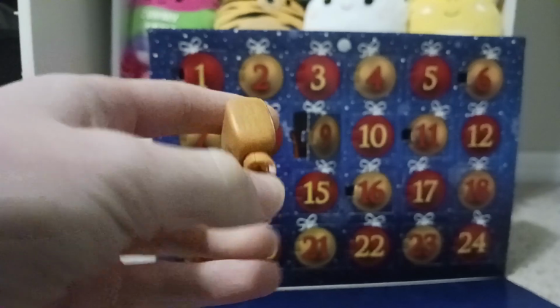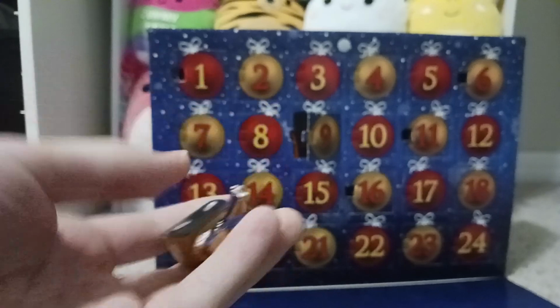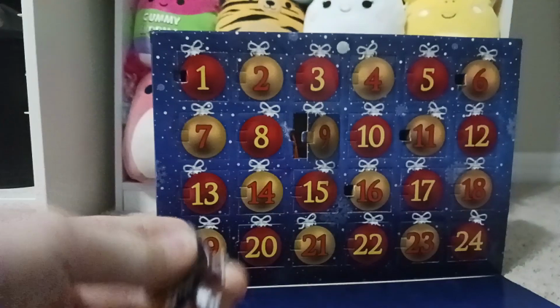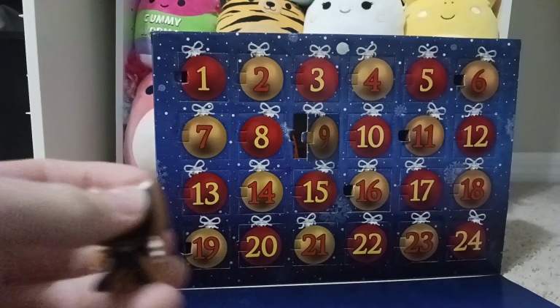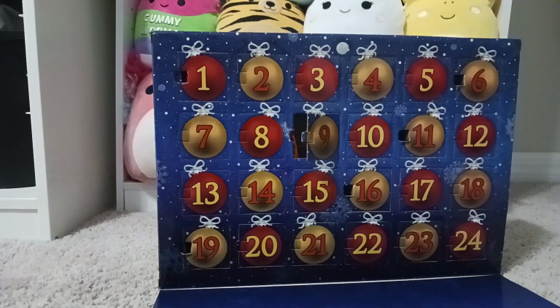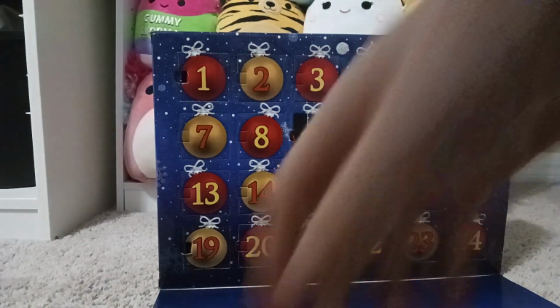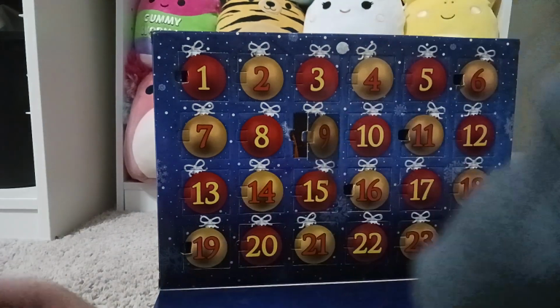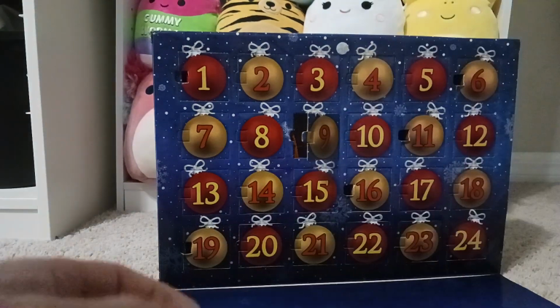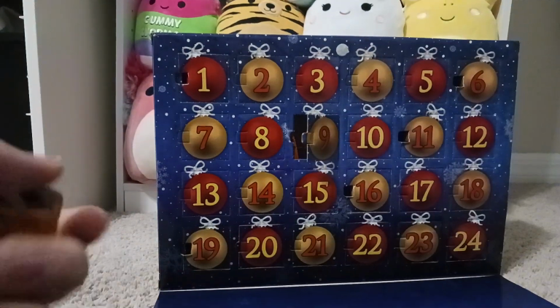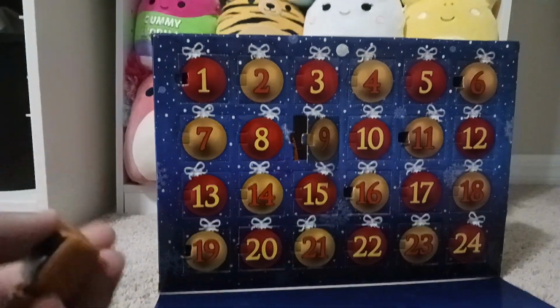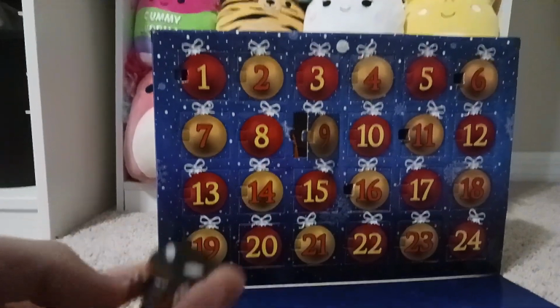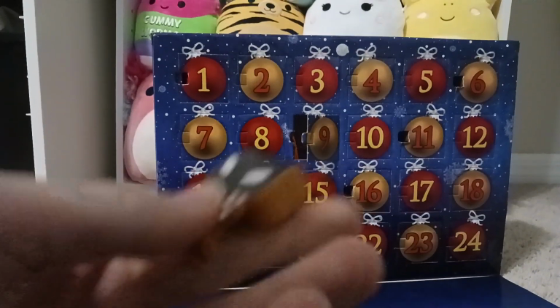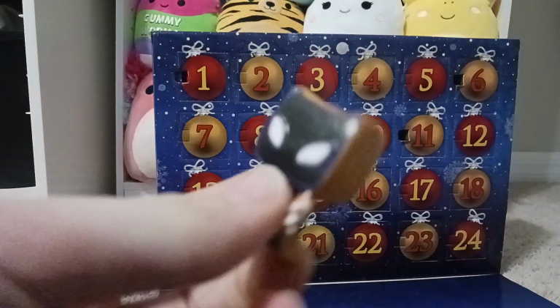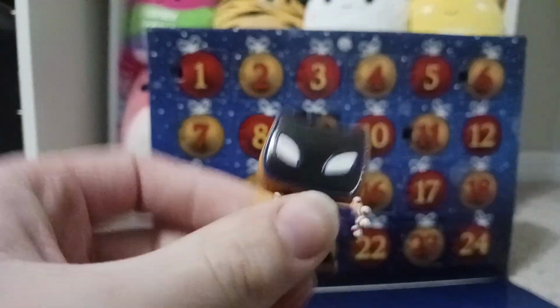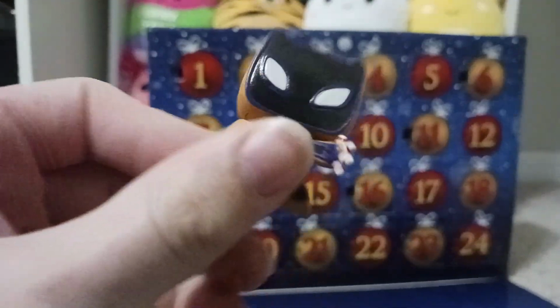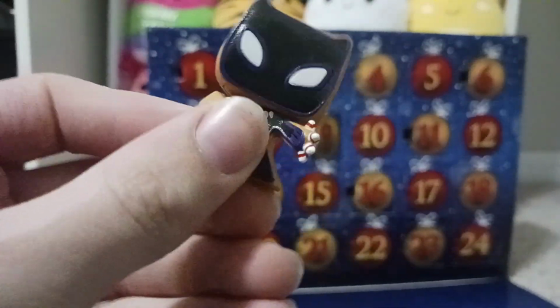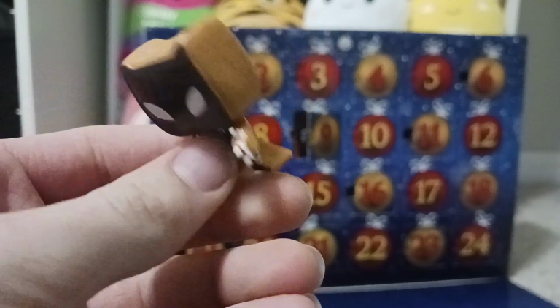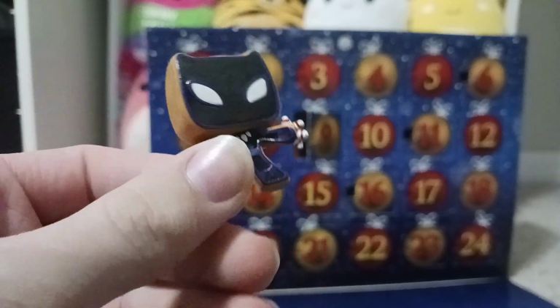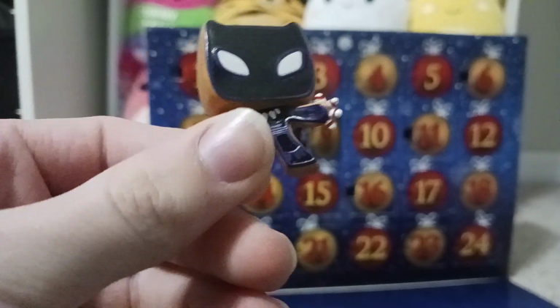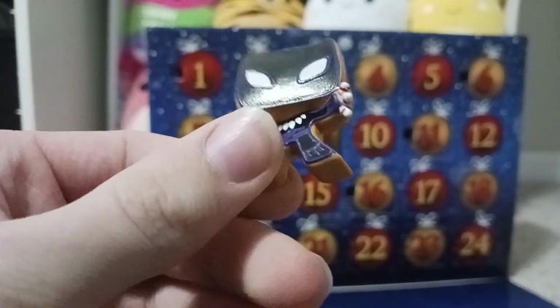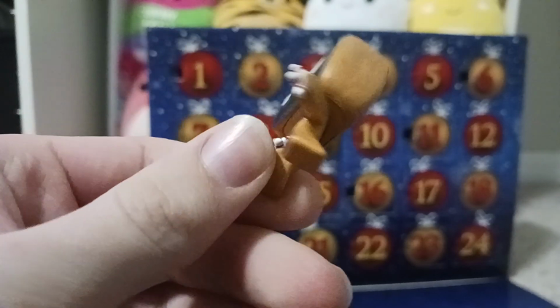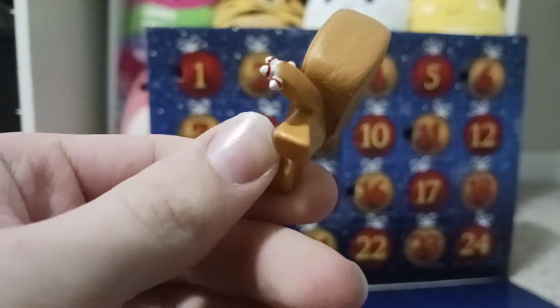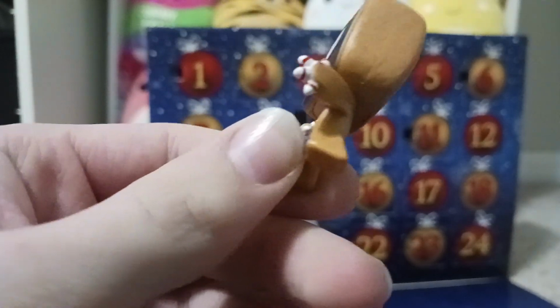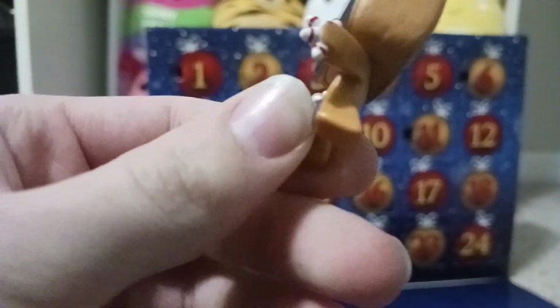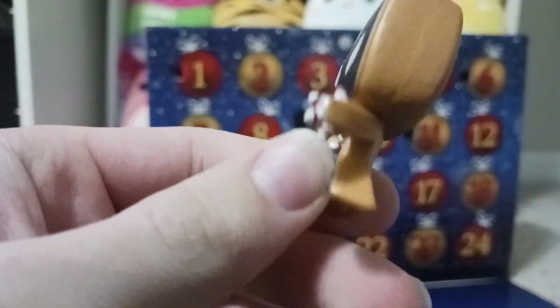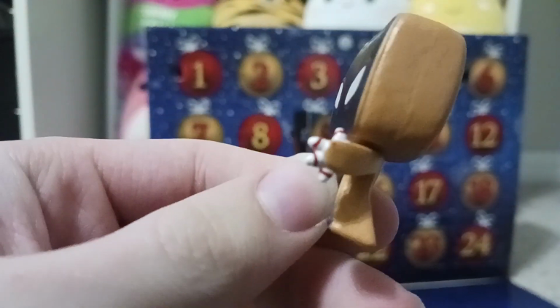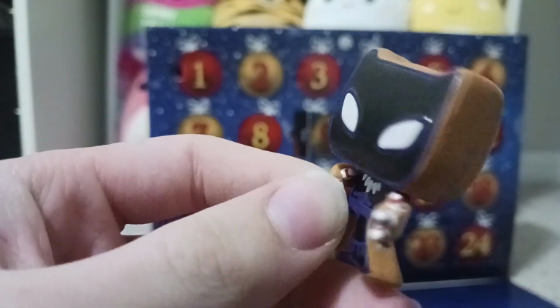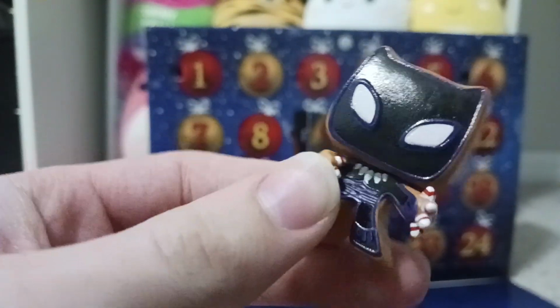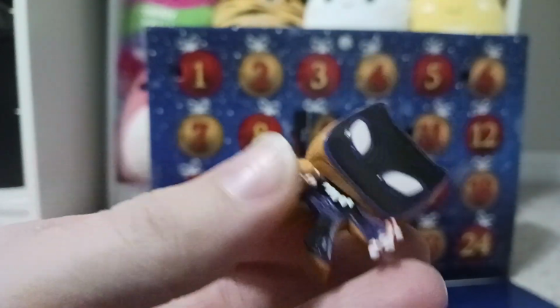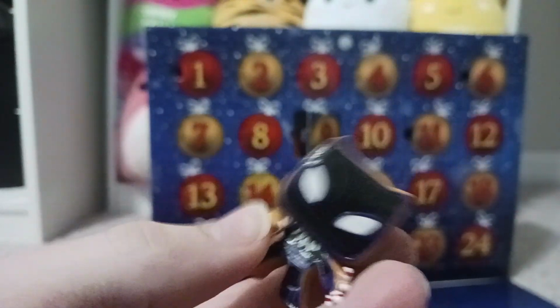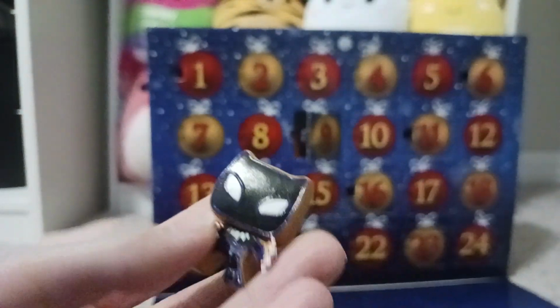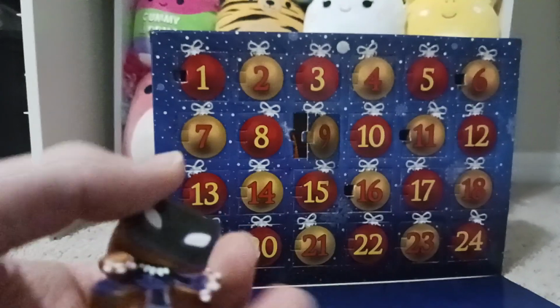Is the whole thing gingerbread? Or are we just gonna get all the gingerbread first? It's like claws of candy cane — super cool.